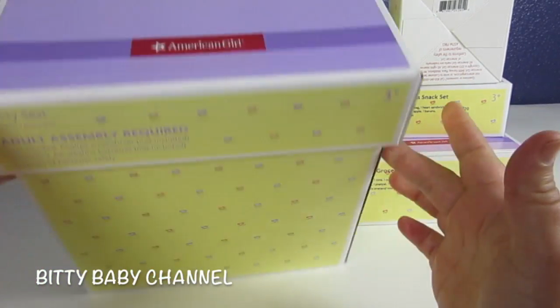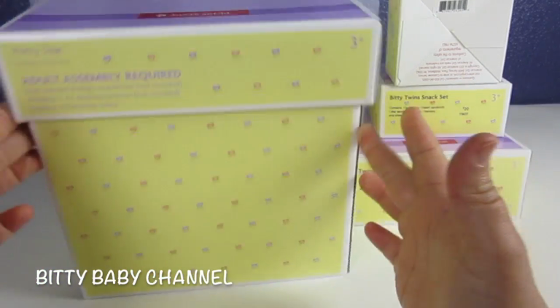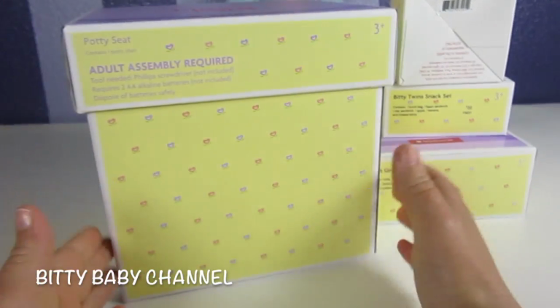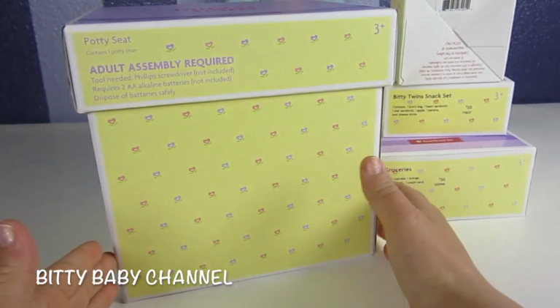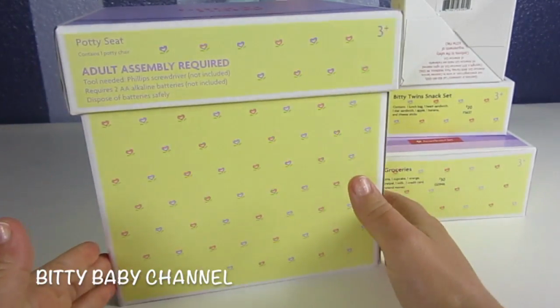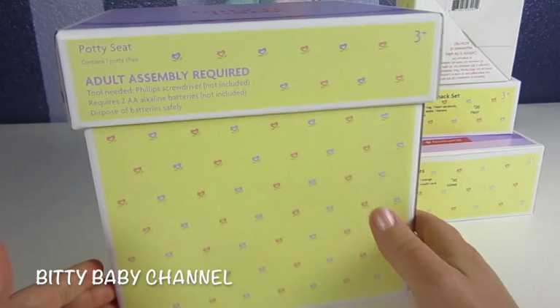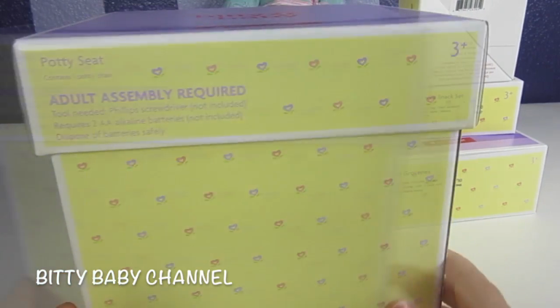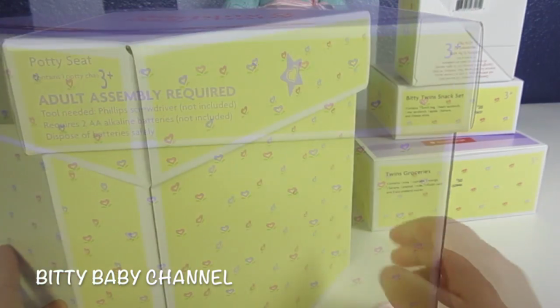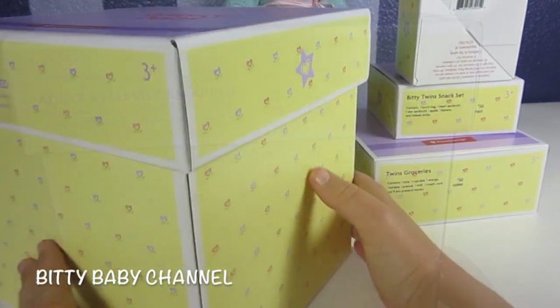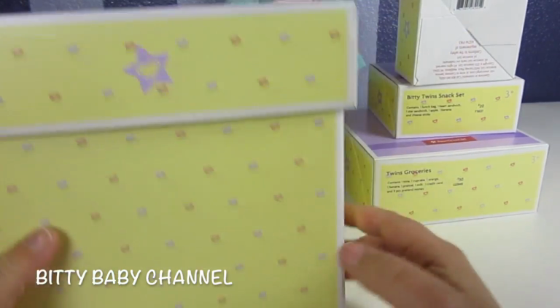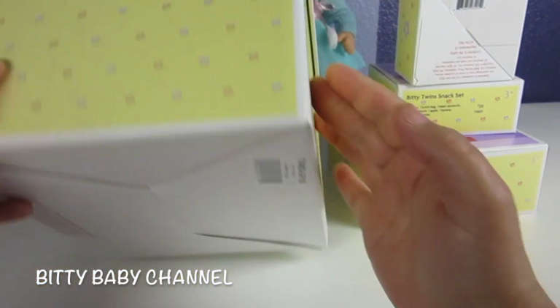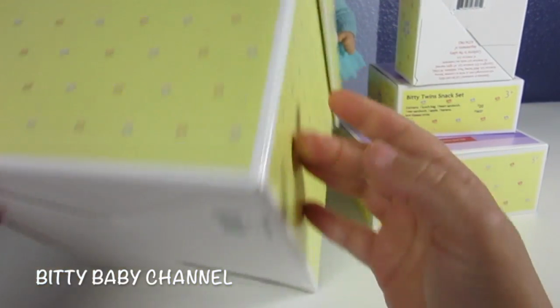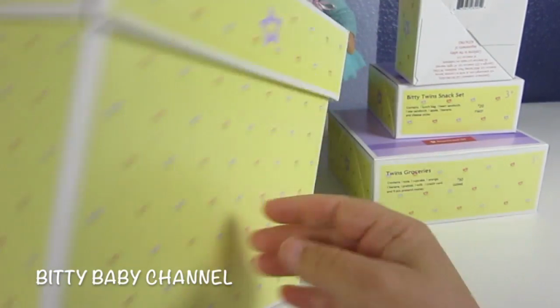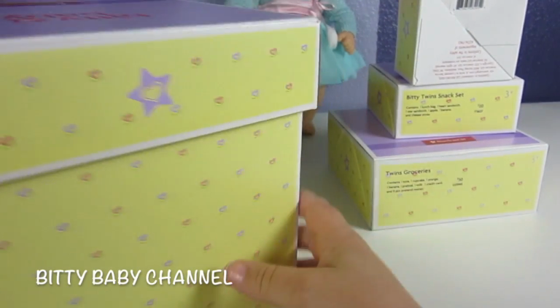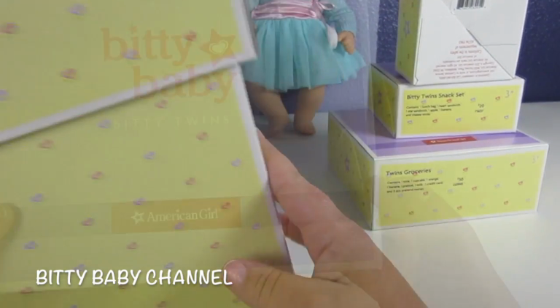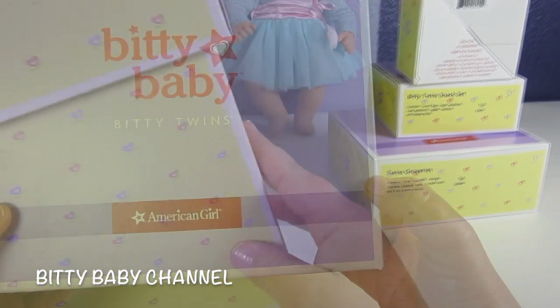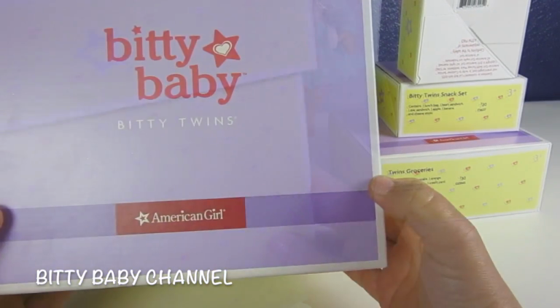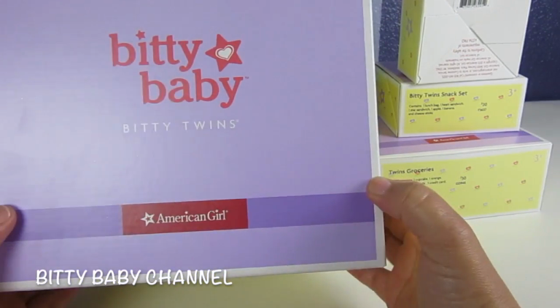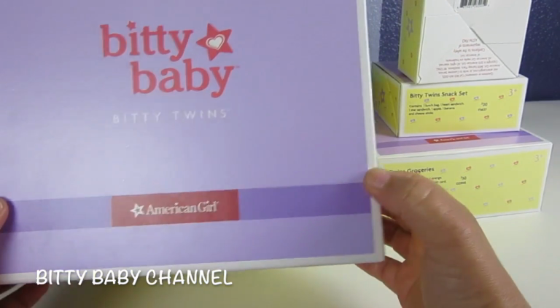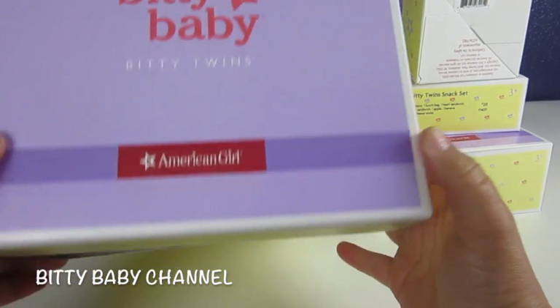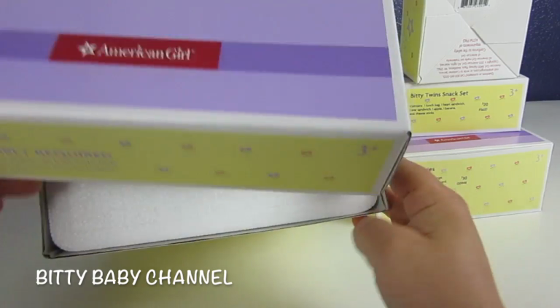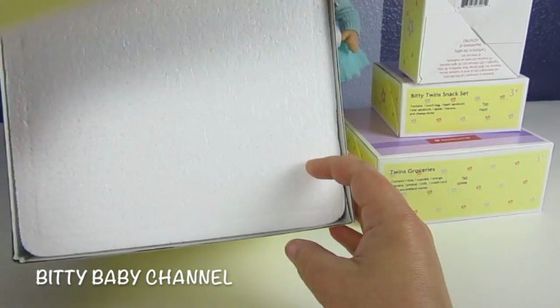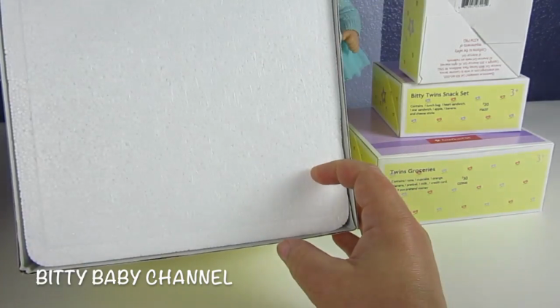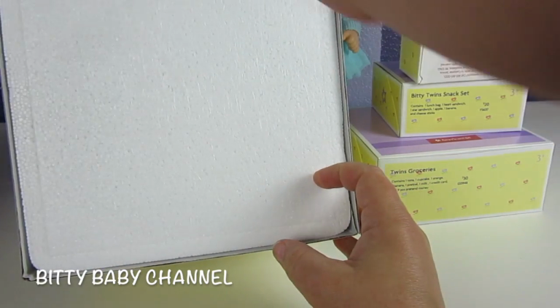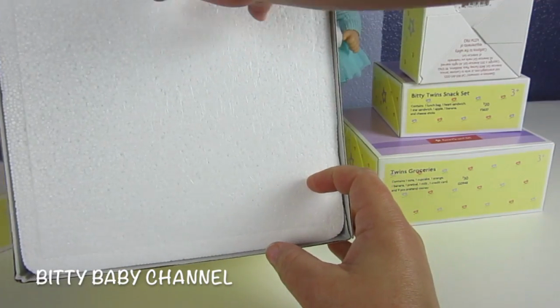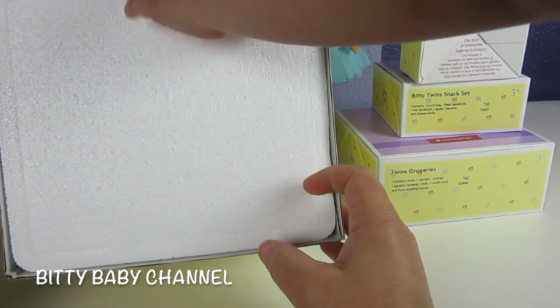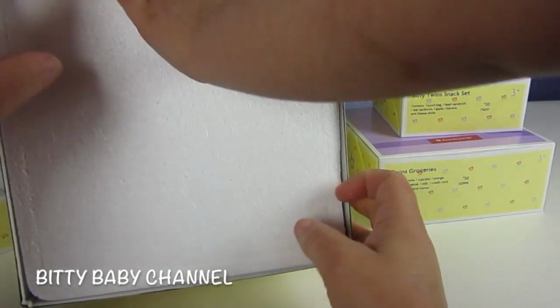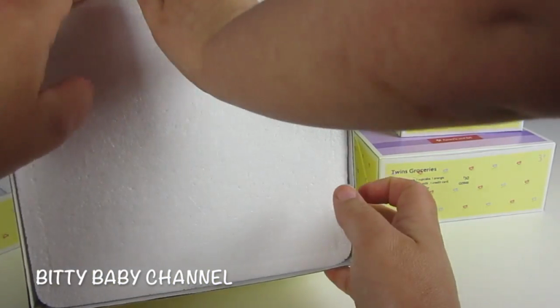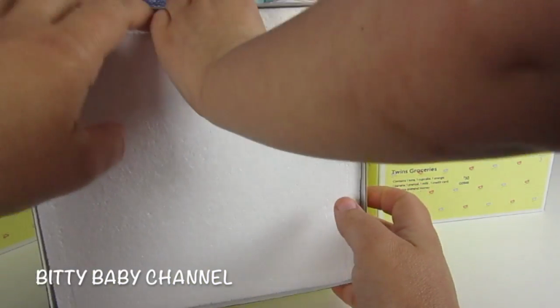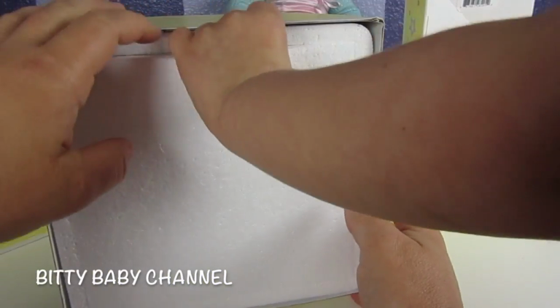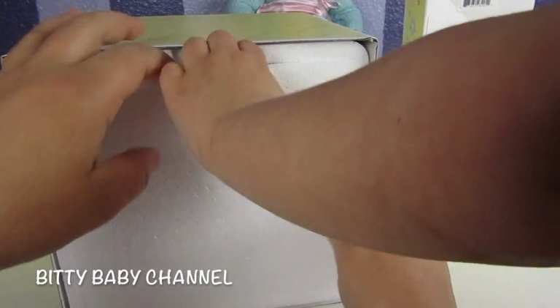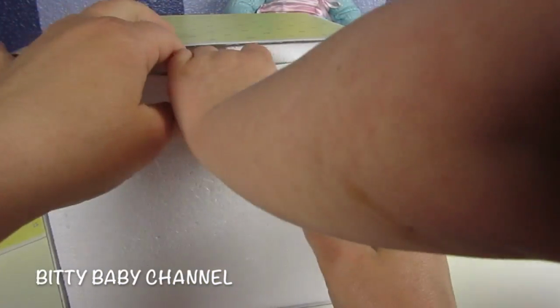Look at these boxes, aren't they so cute? I love the Biddy Baby stuff so much. So let's open it up, Elsa's going to help me.